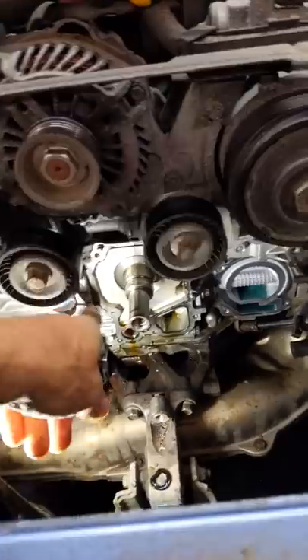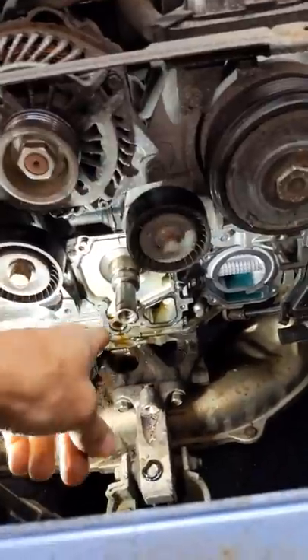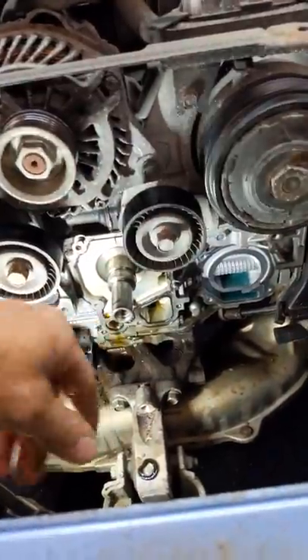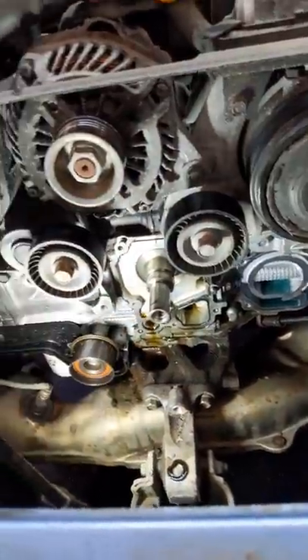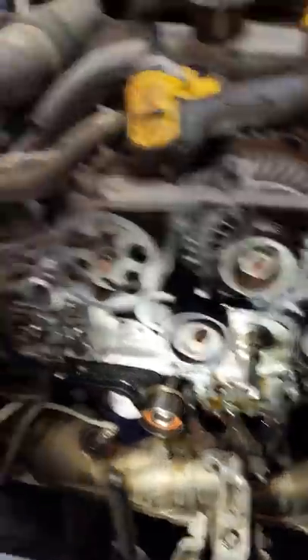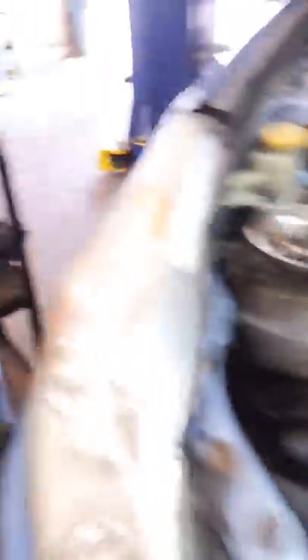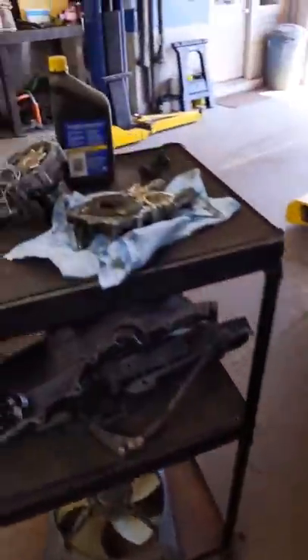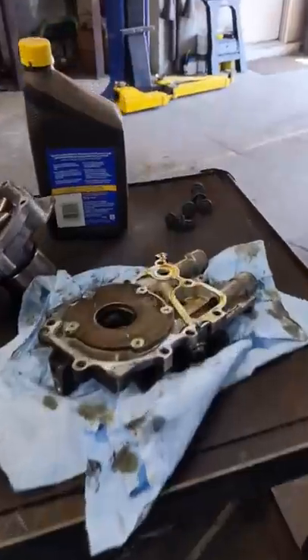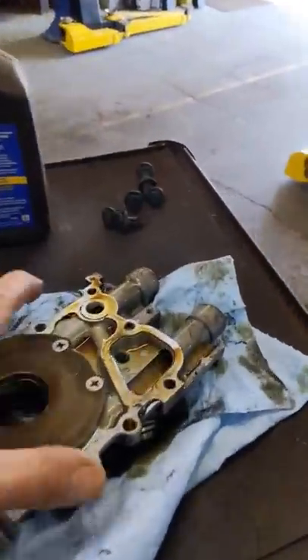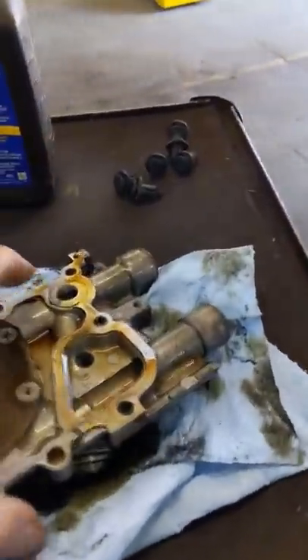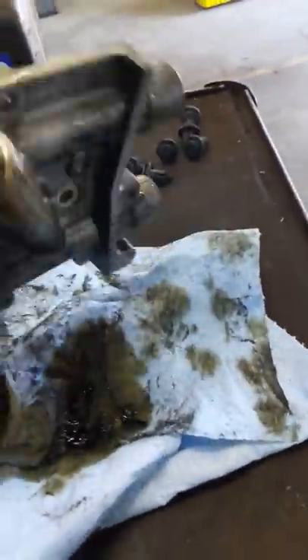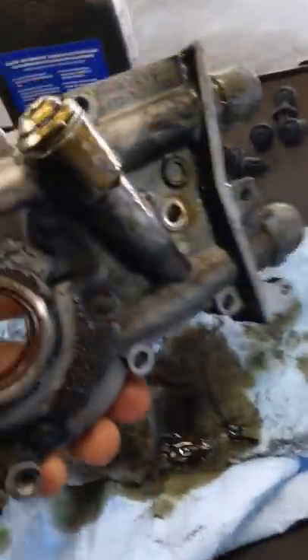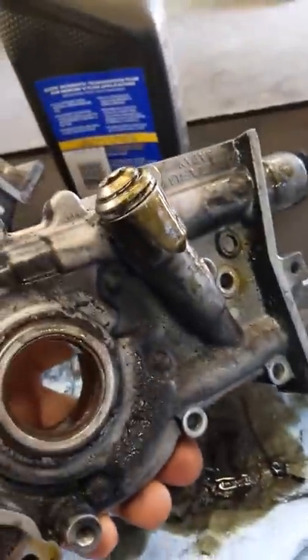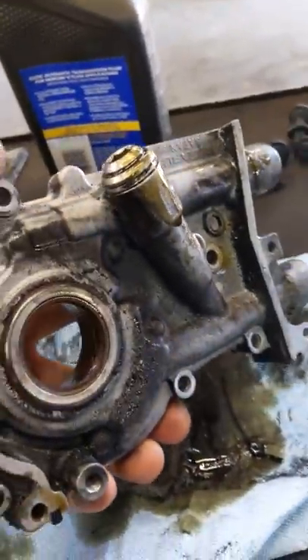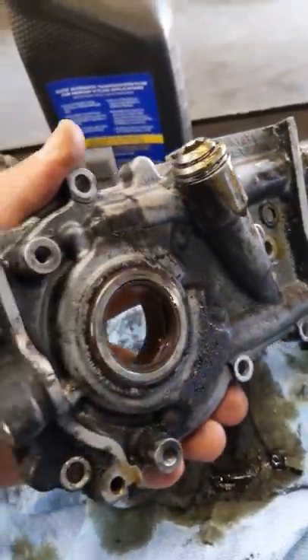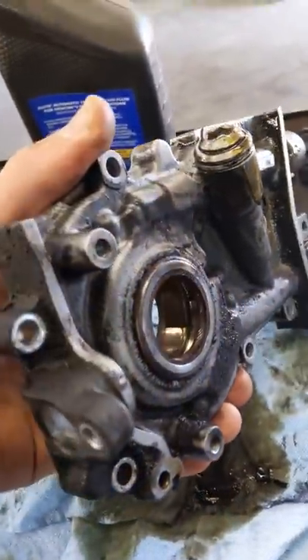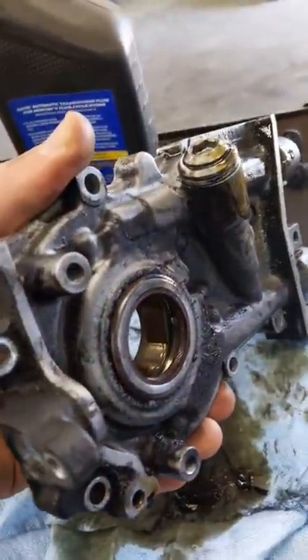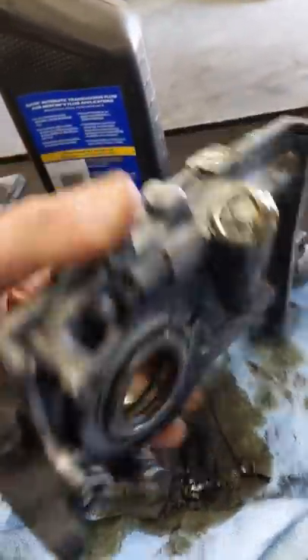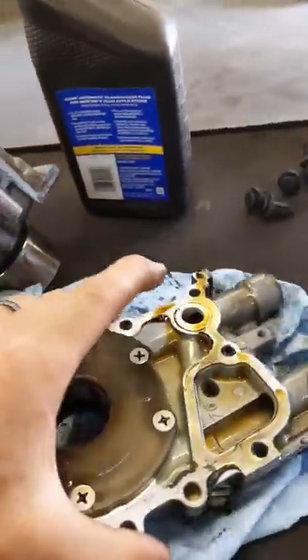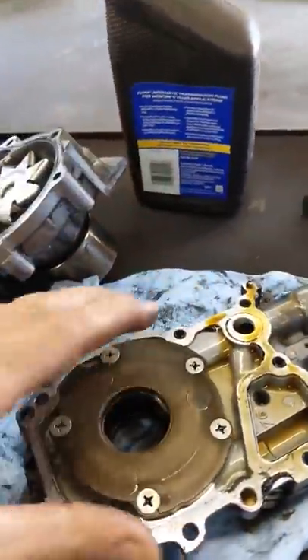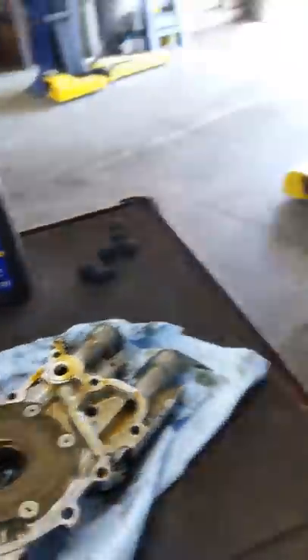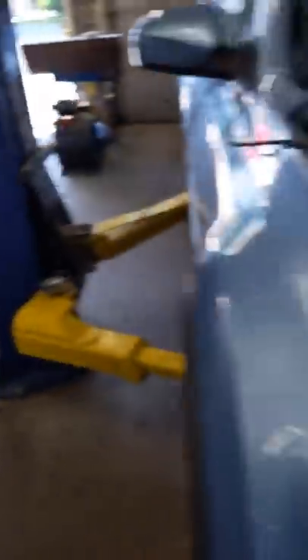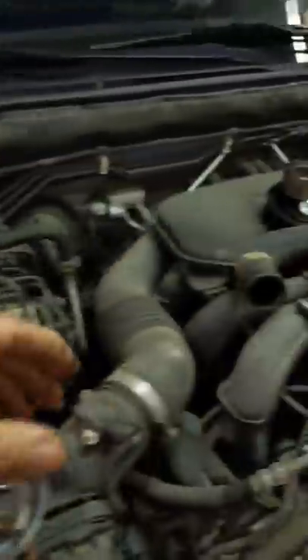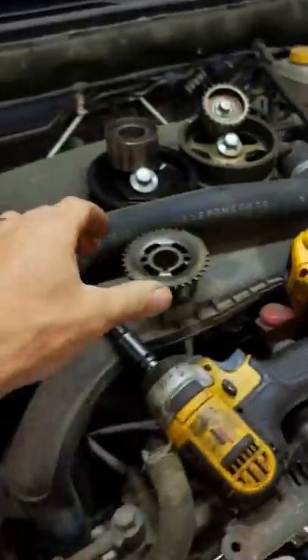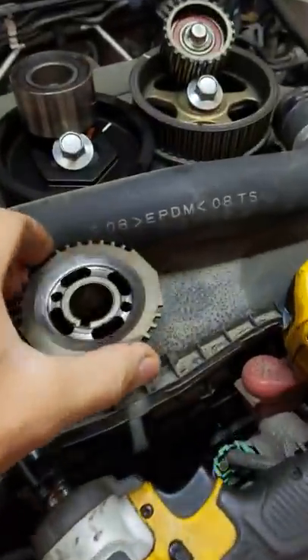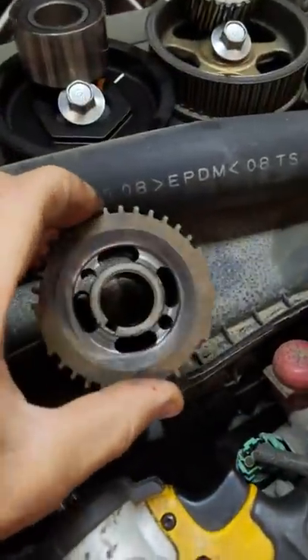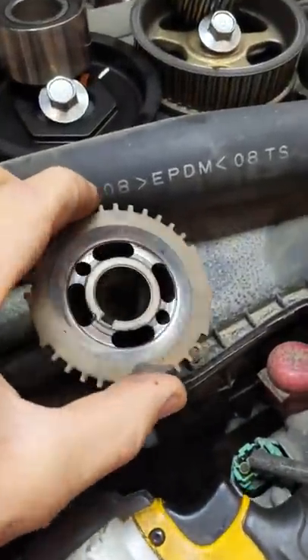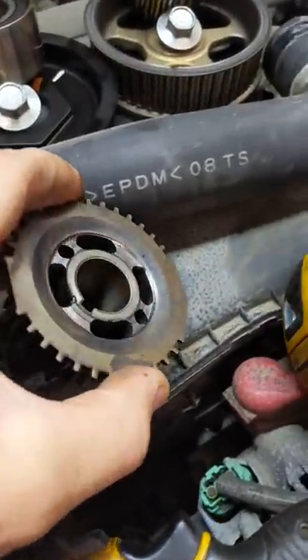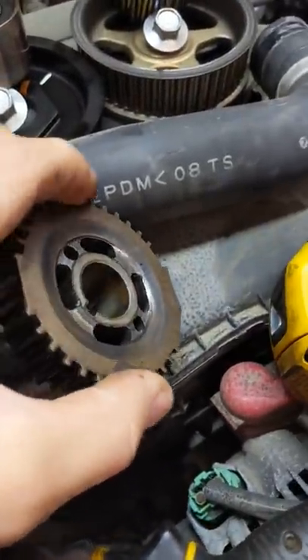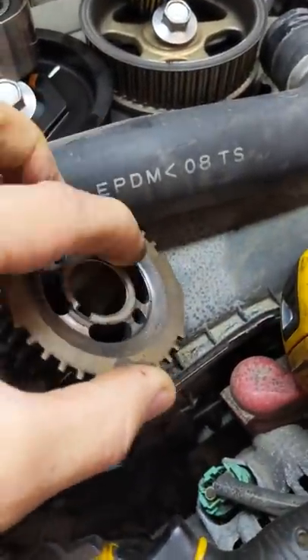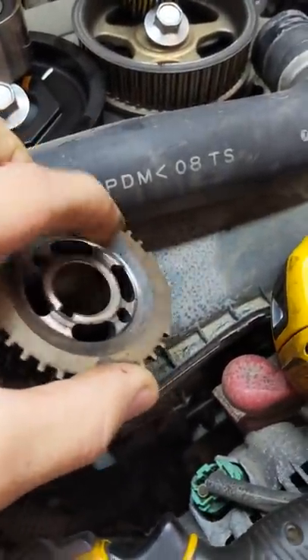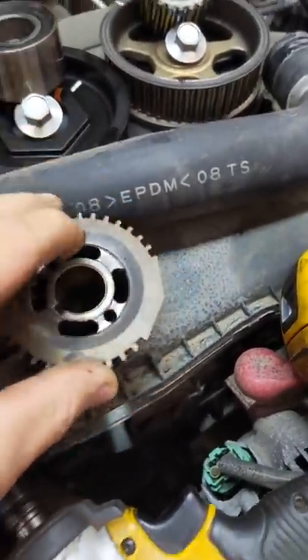The oil pump used to sit right here and now it sits right here on the bench. You can see that the seal is pushing itself out. The crank gear is taking the liberty to chew it up — you can see where it's been grinding on there.